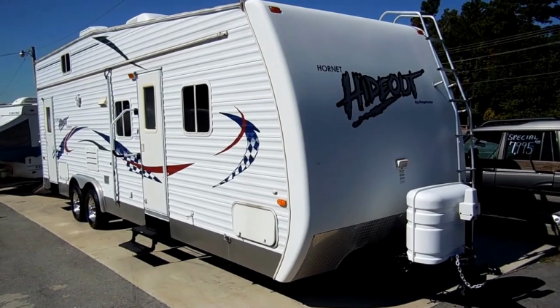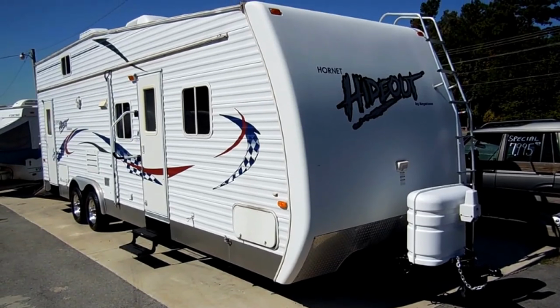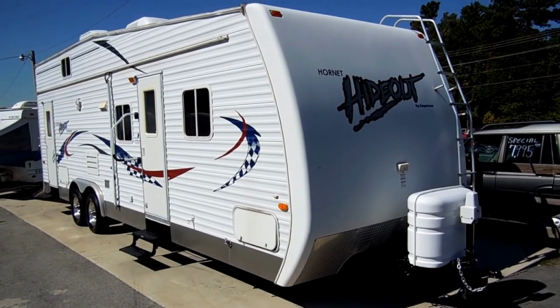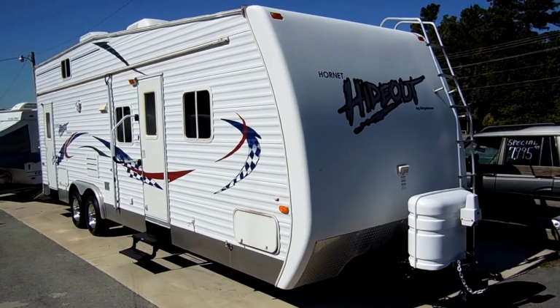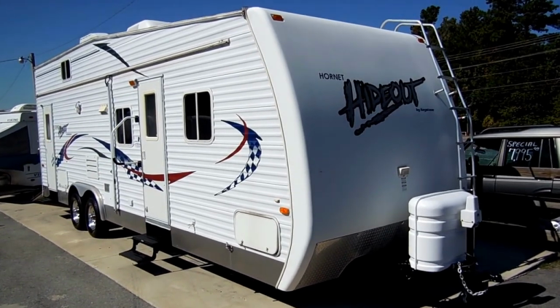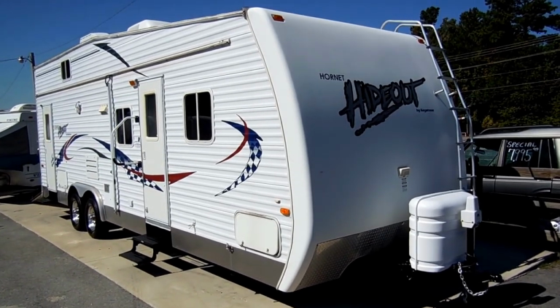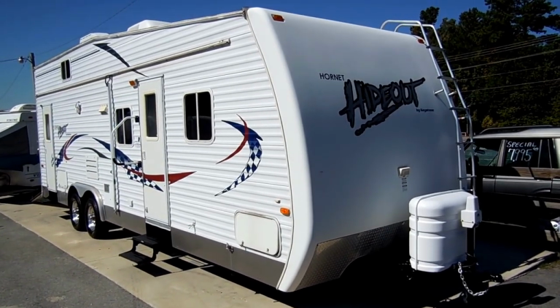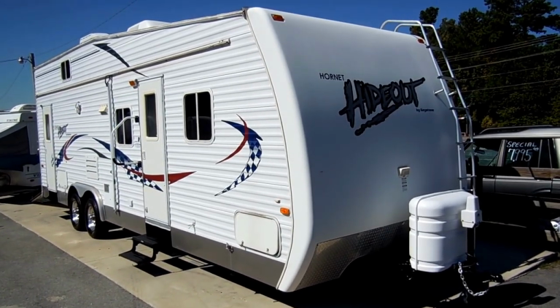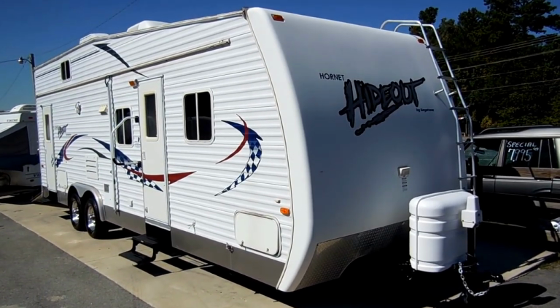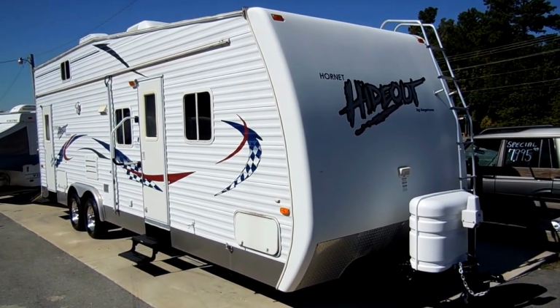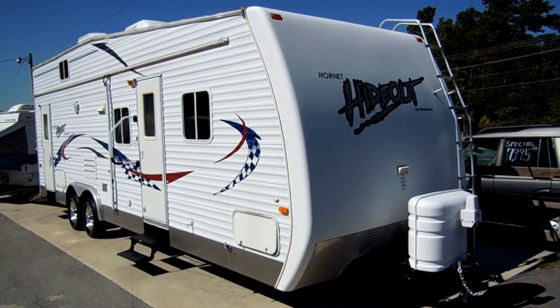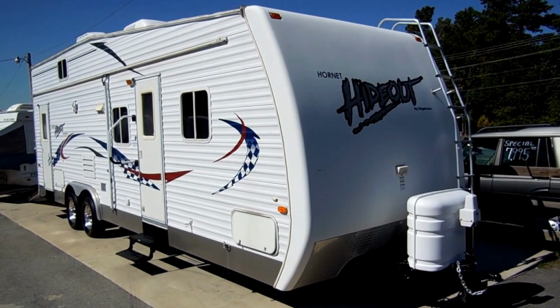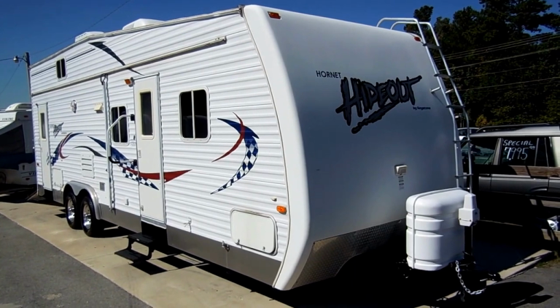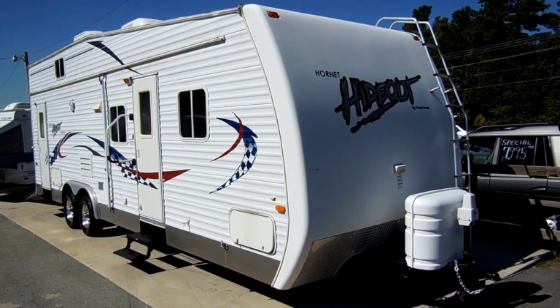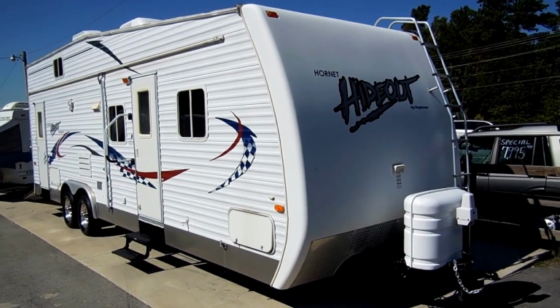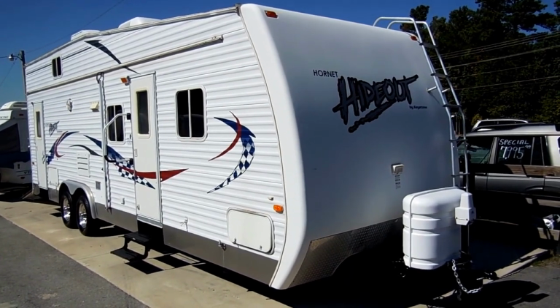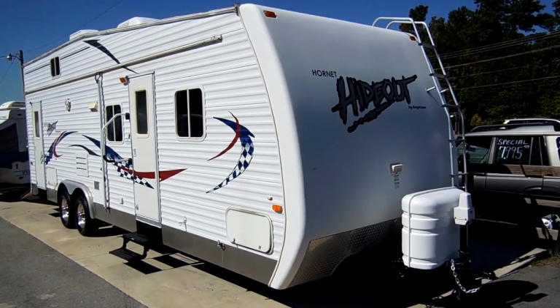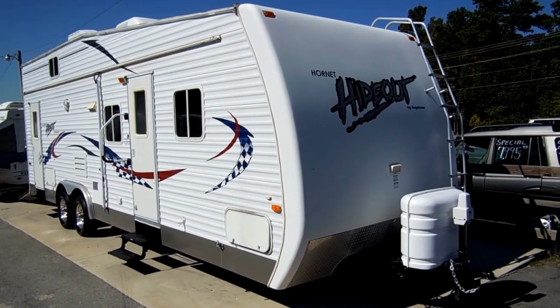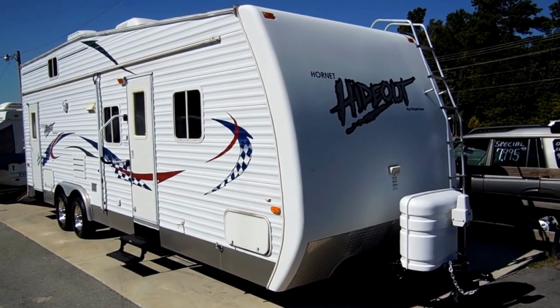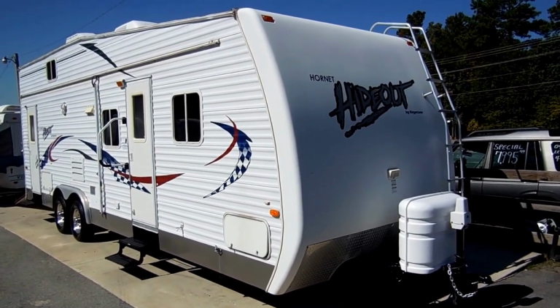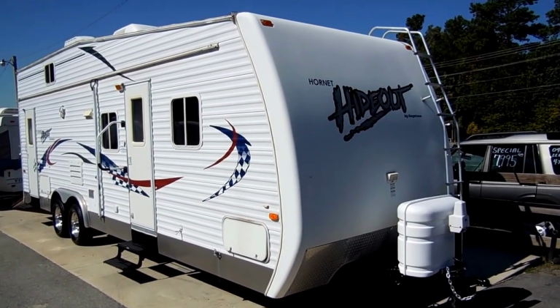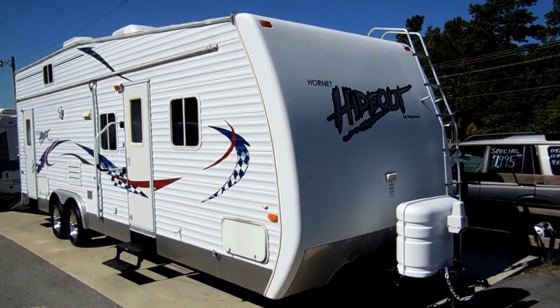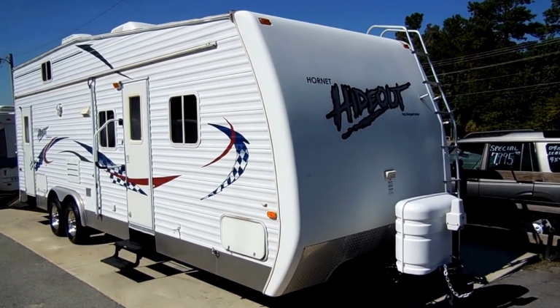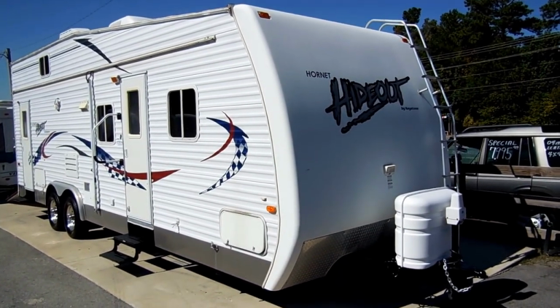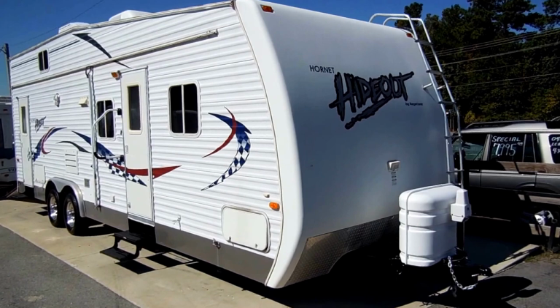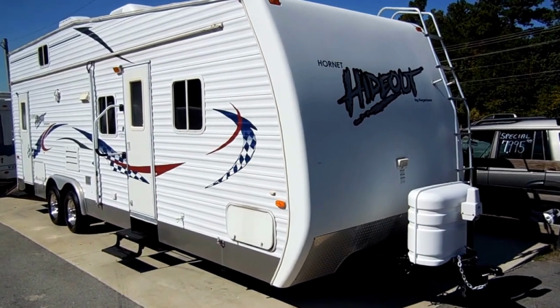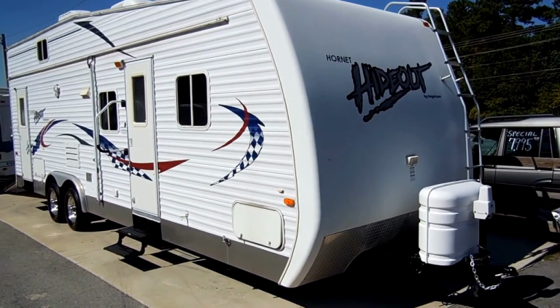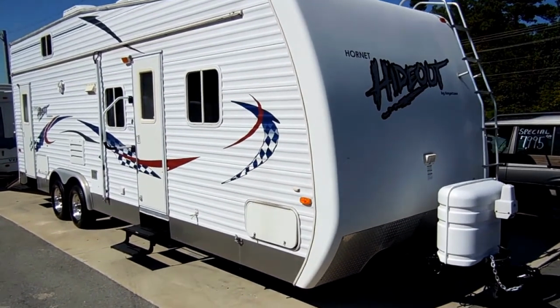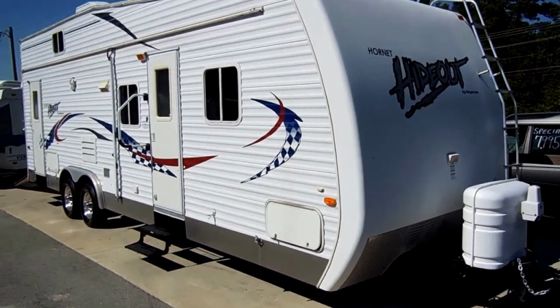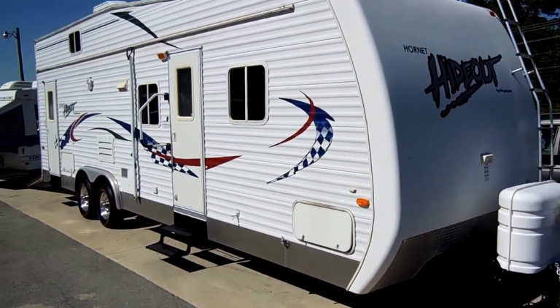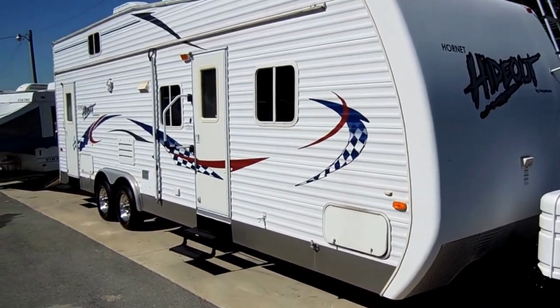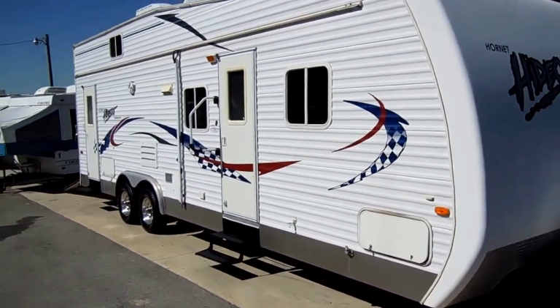Good afternoon folks. Big Bo here with another great toy hauler value from Parkway RV Center. Today we're looking at a 2004 Keystone Hornet Hideout, model number 25 FBH.